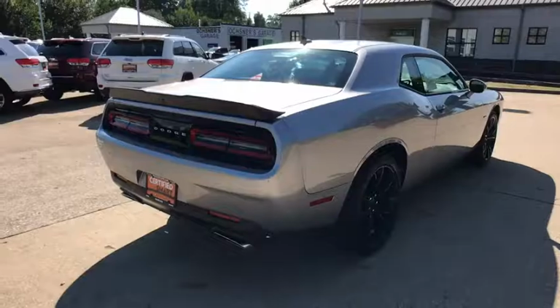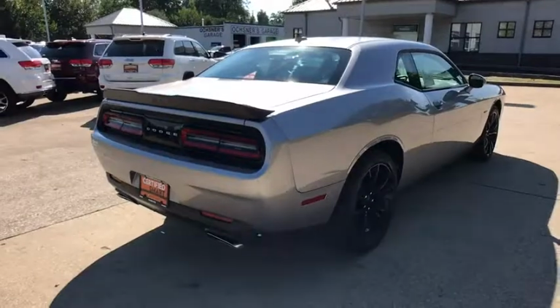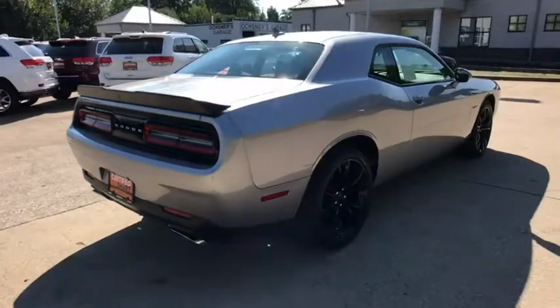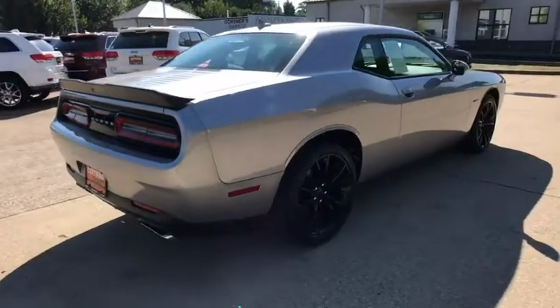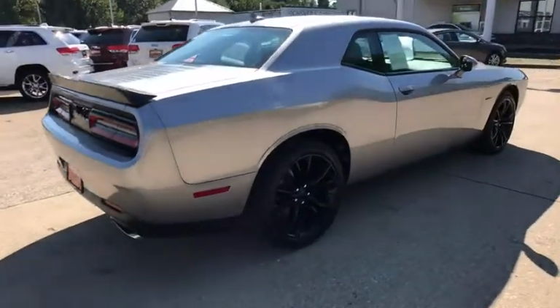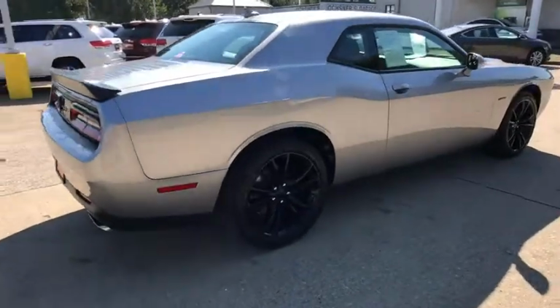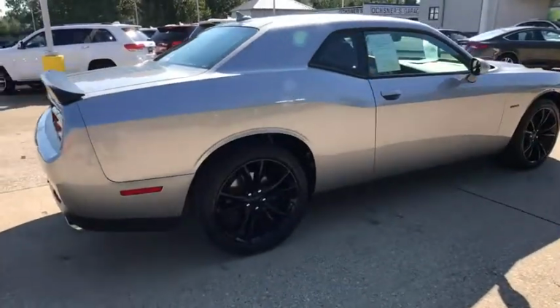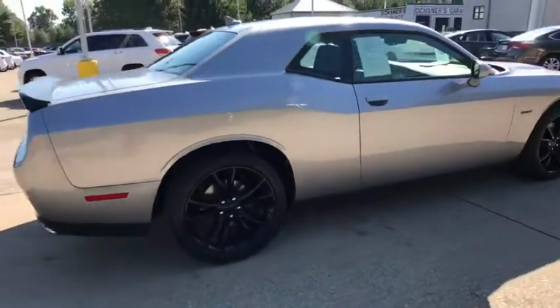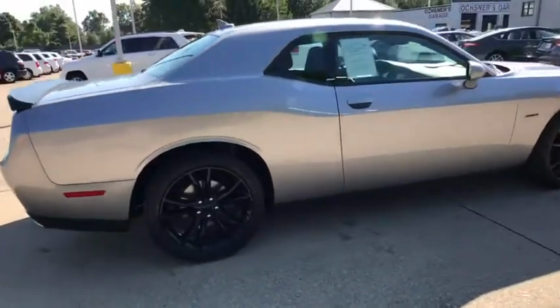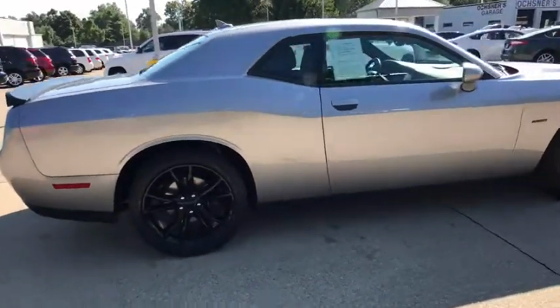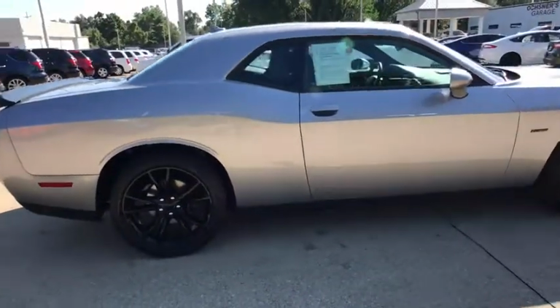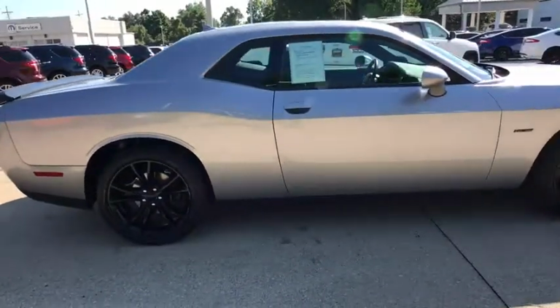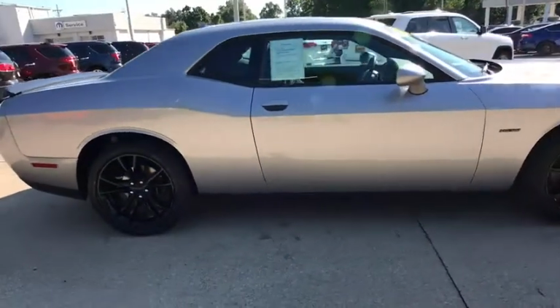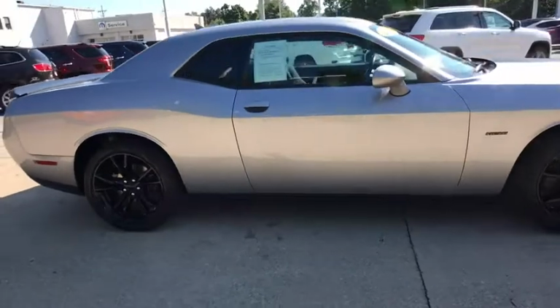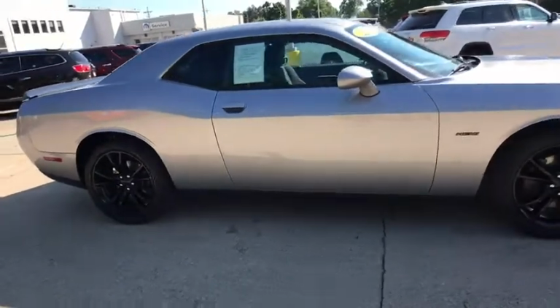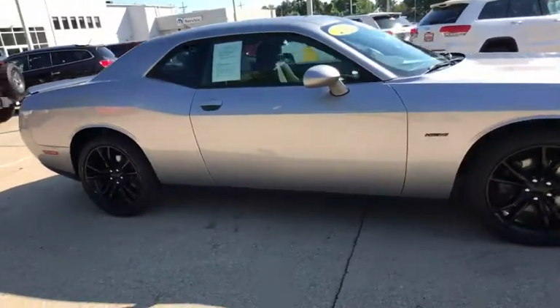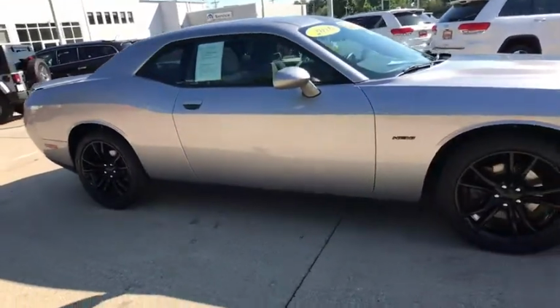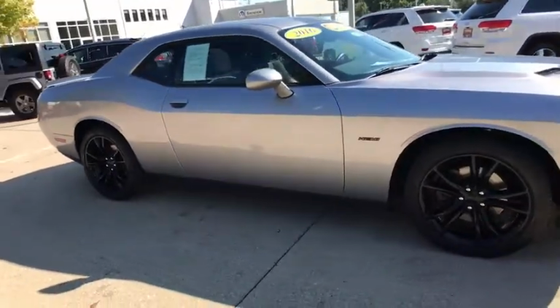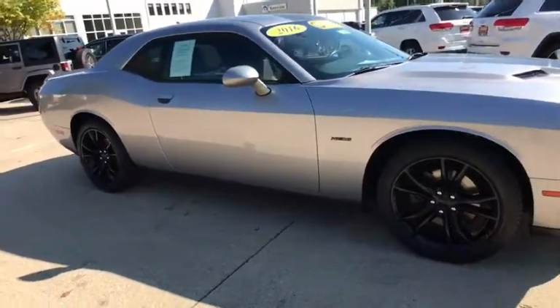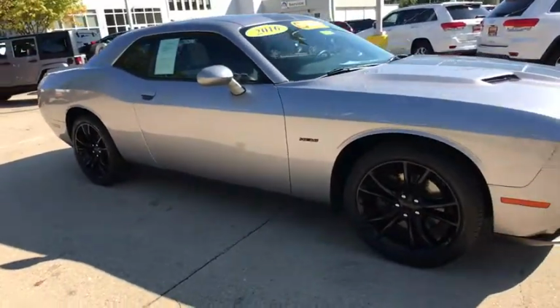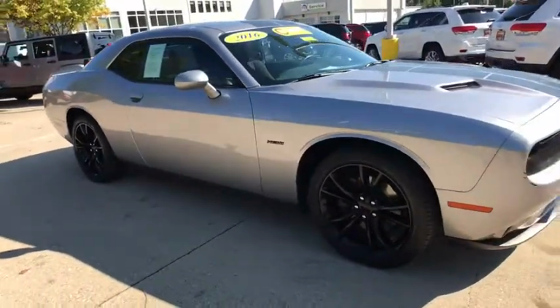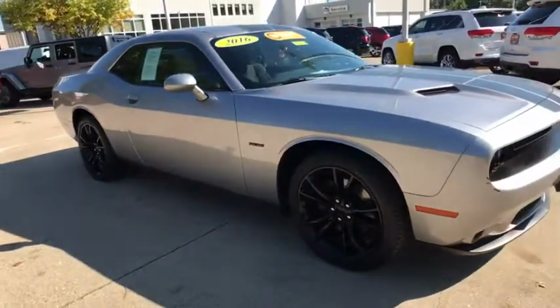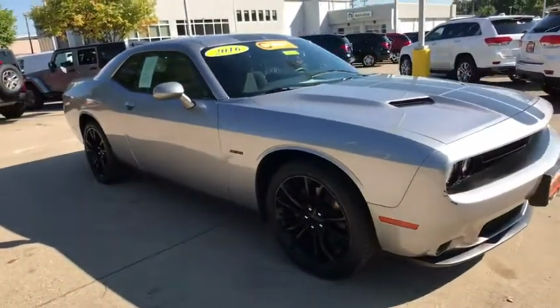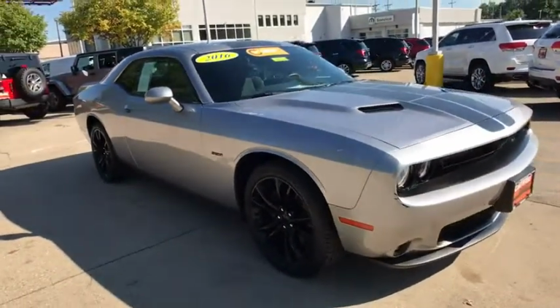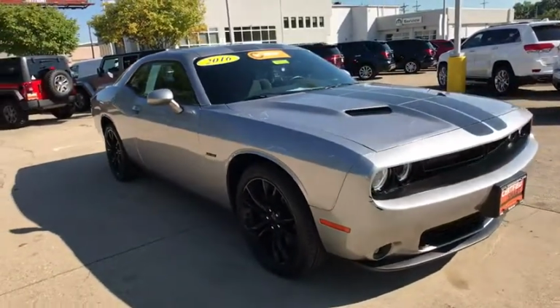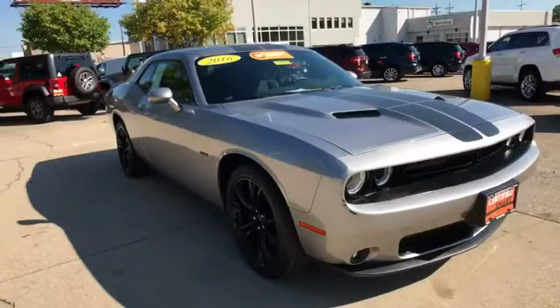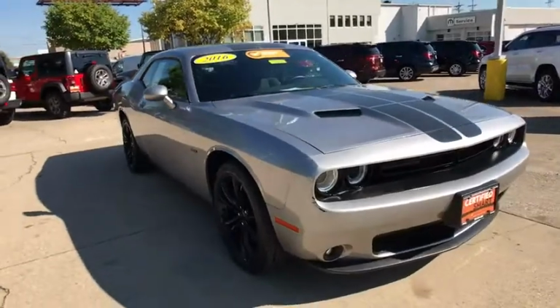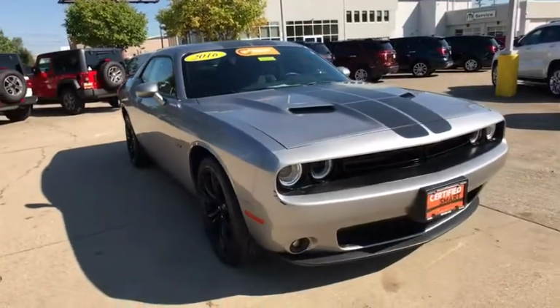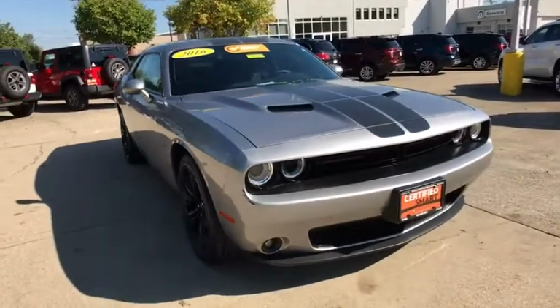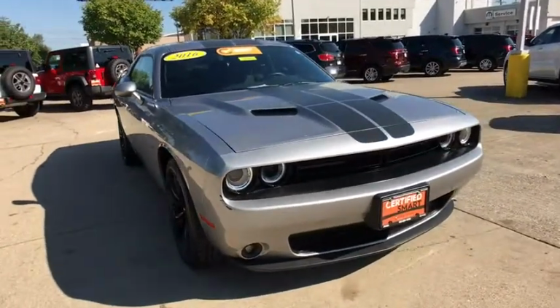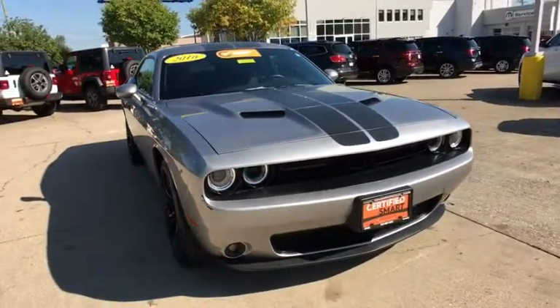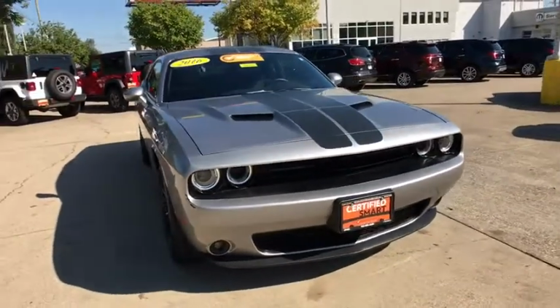The 2016 Dodge Challenger. Rated most appealing midsize sport car by J.D. Power & Associates, the Dodge Challenger delivers on style and performance. It's powerful, practical, and efficient.